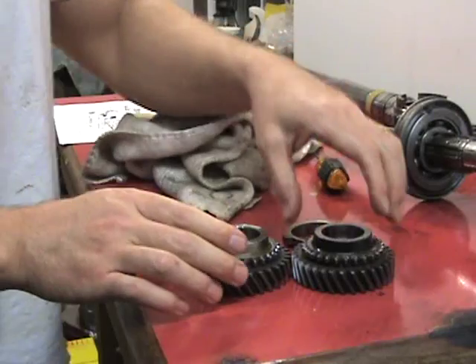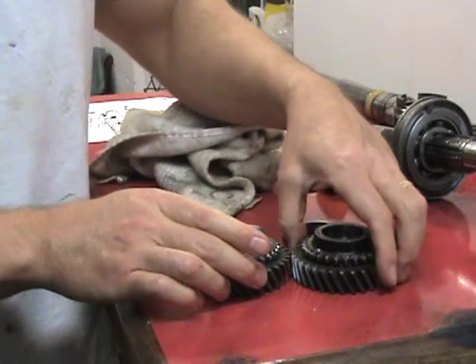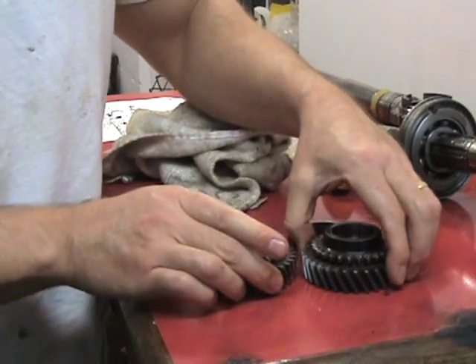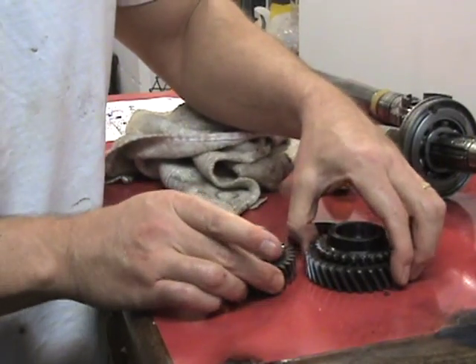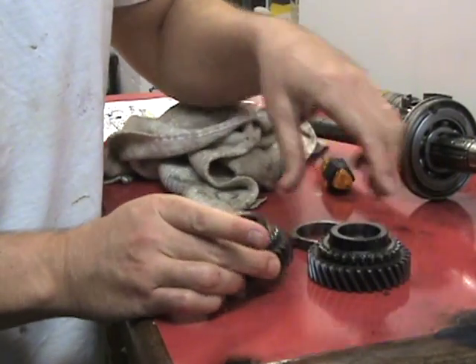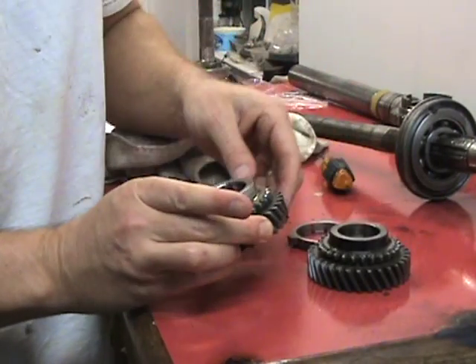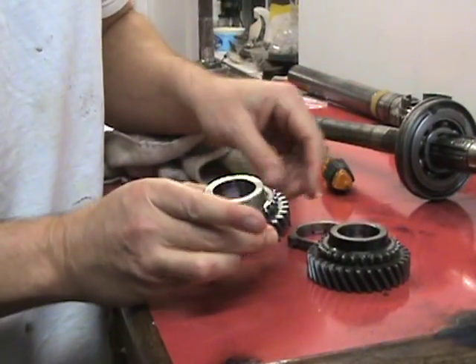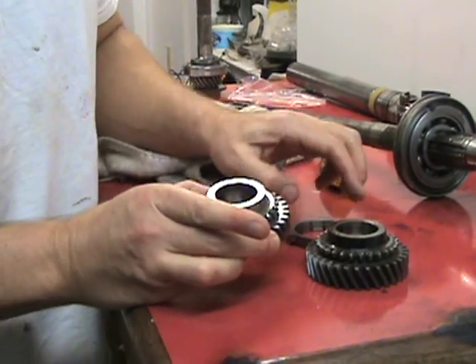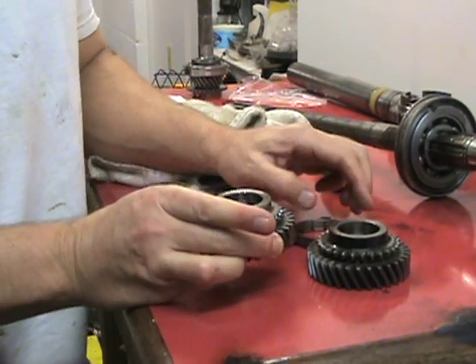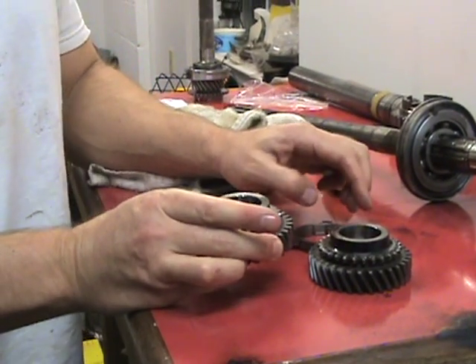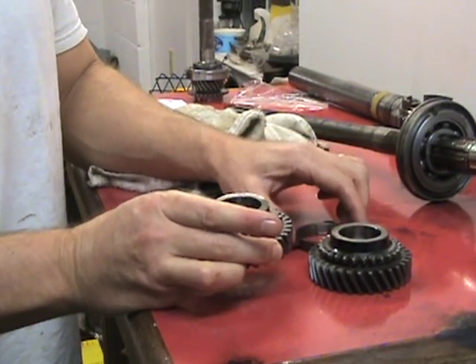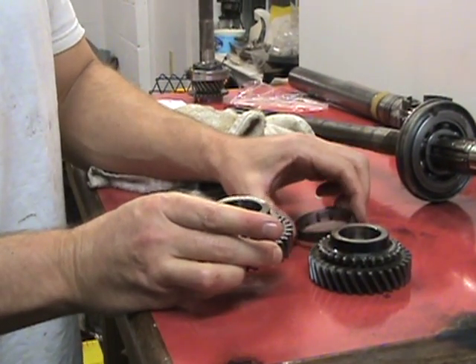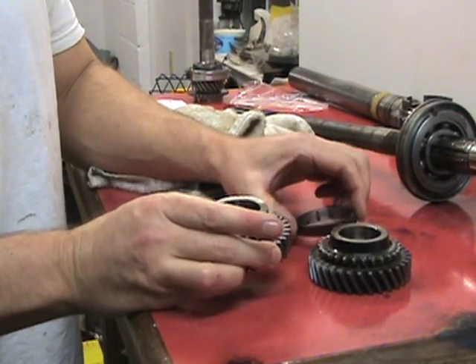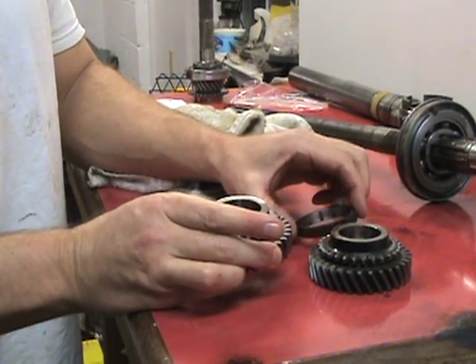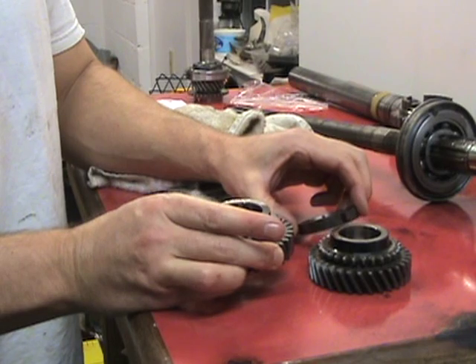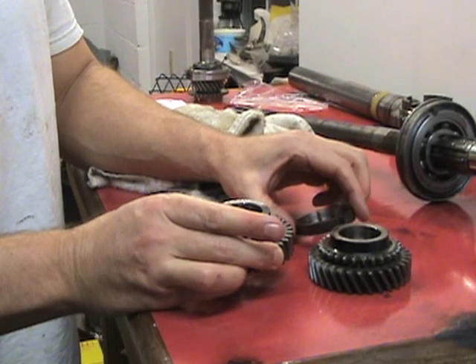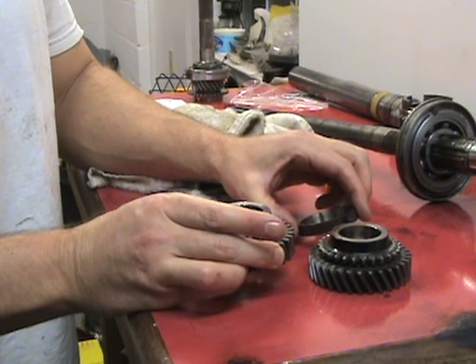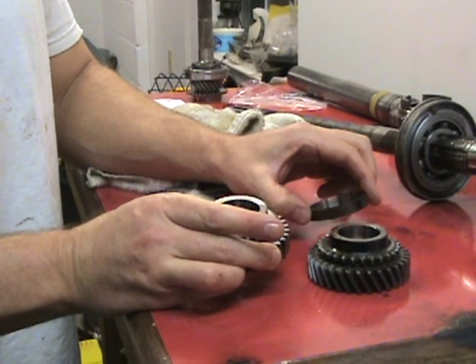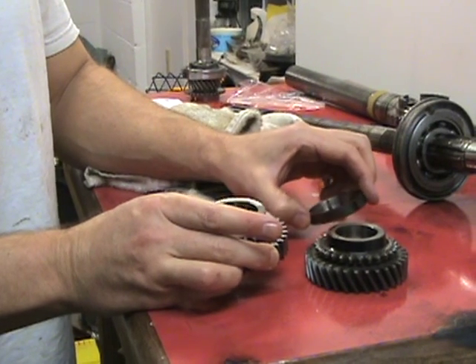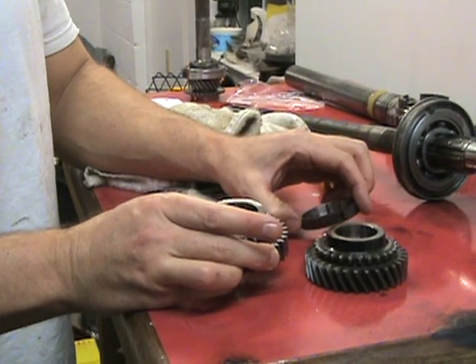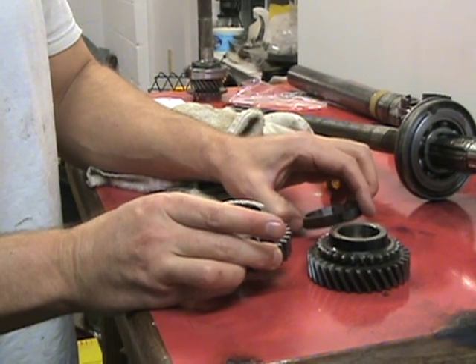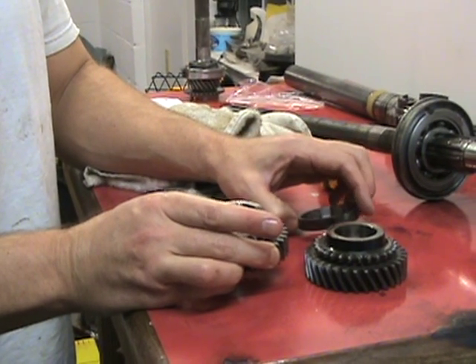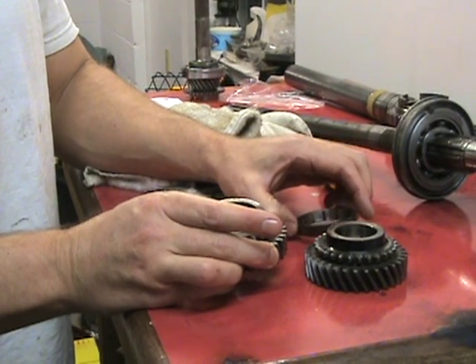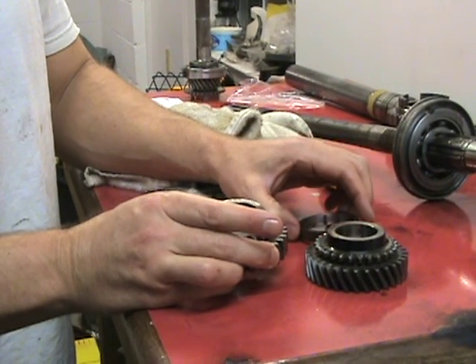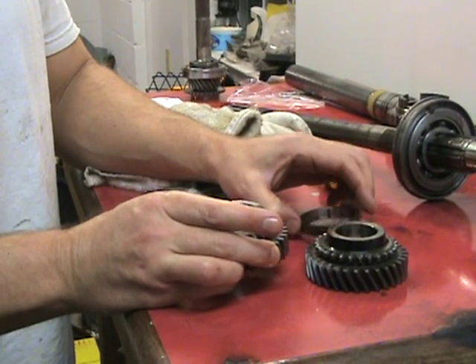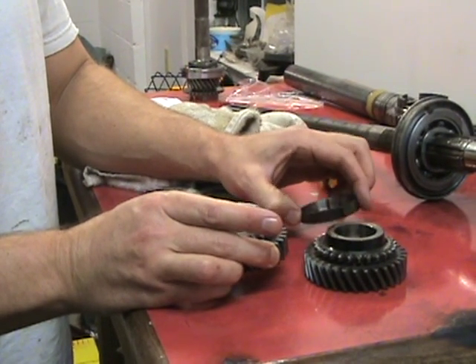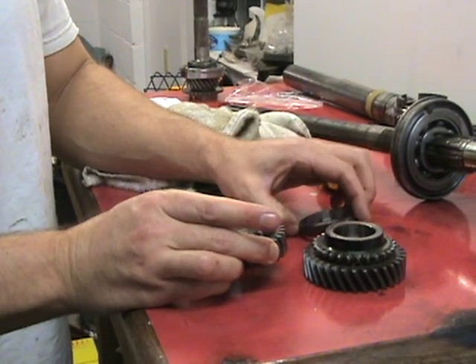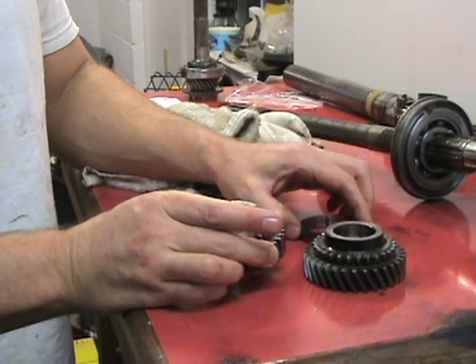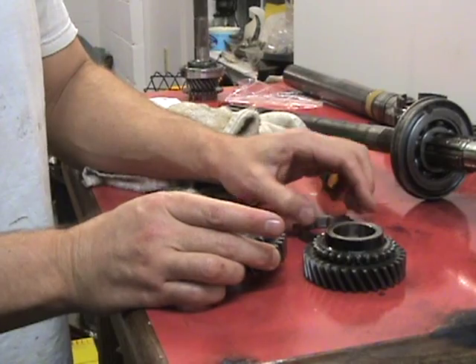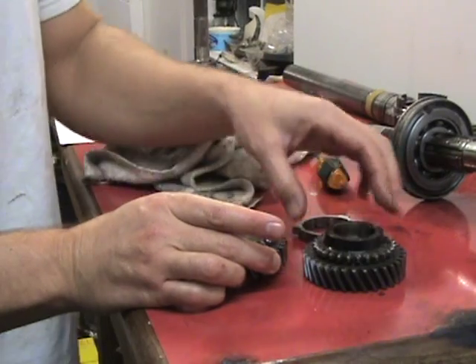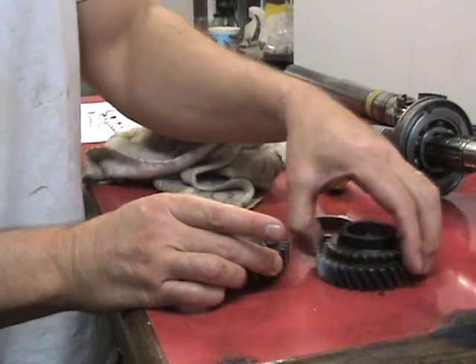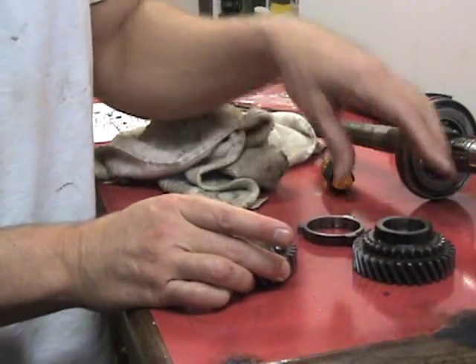The second gear — the reason I disassembled my transmission again was that it was grinding in second gear when I was putting it in or downshifting, and I found out the reason.